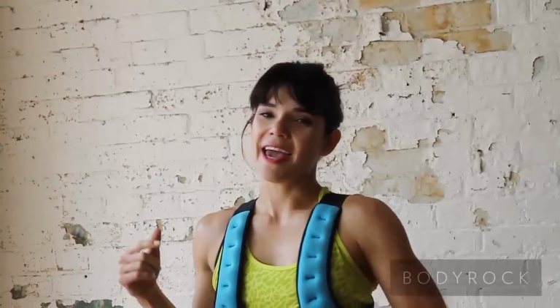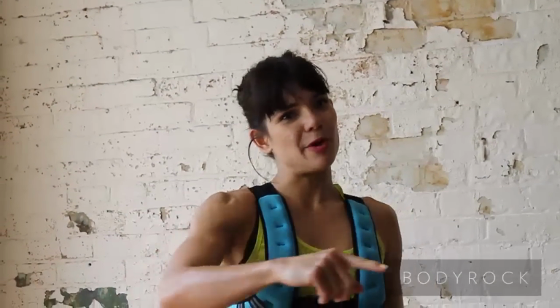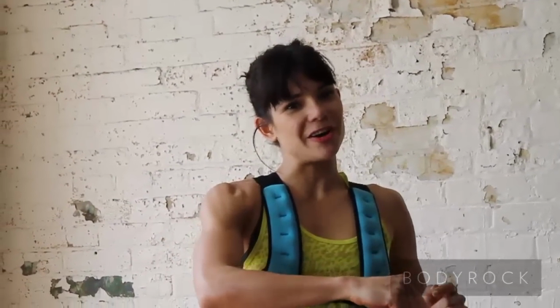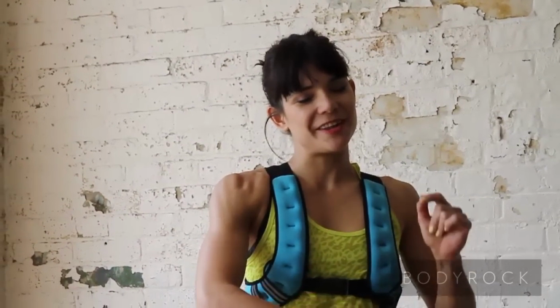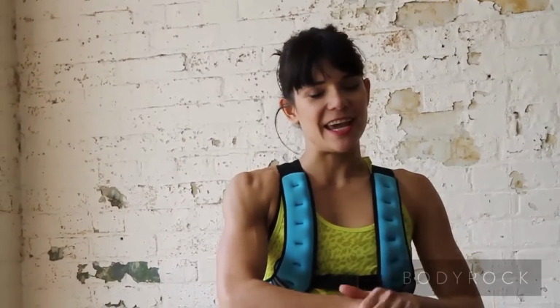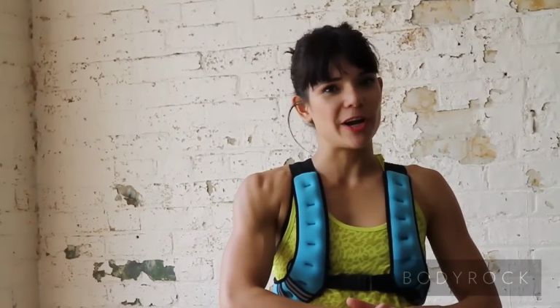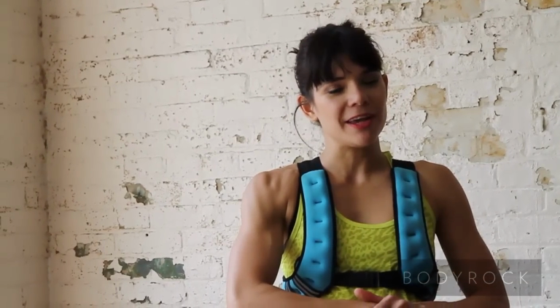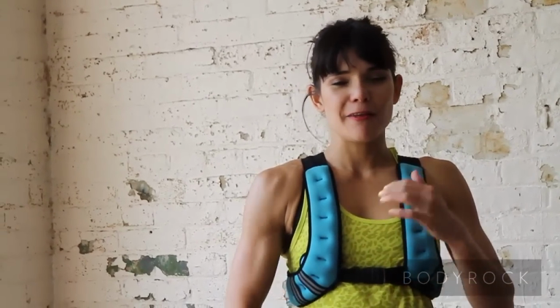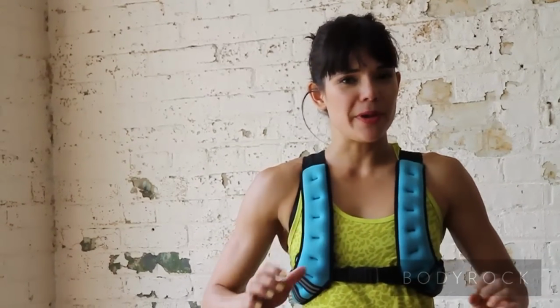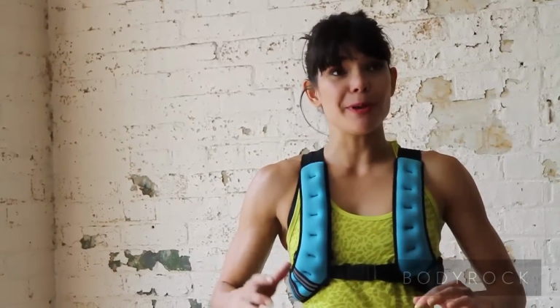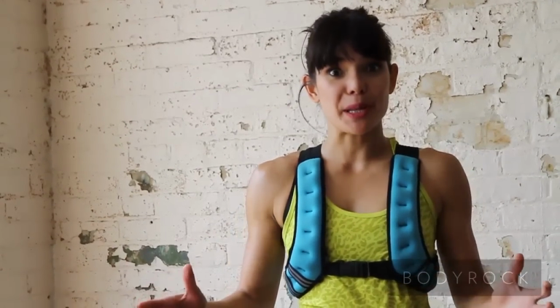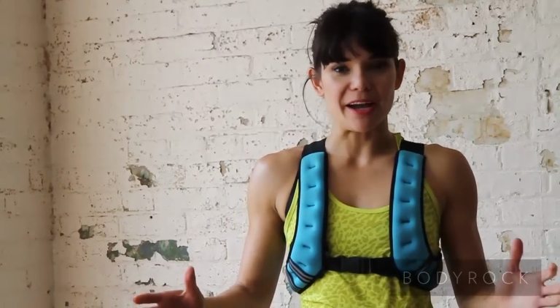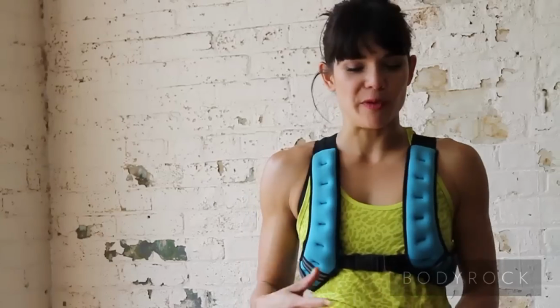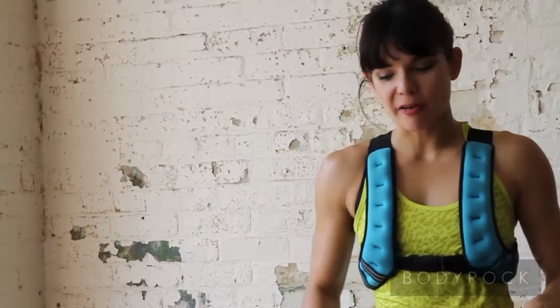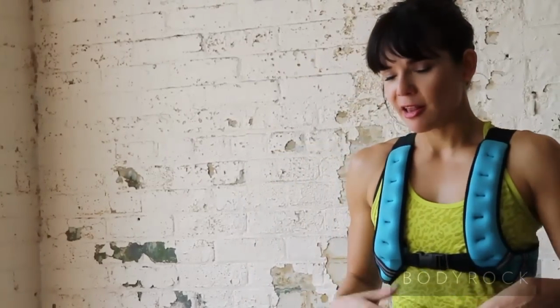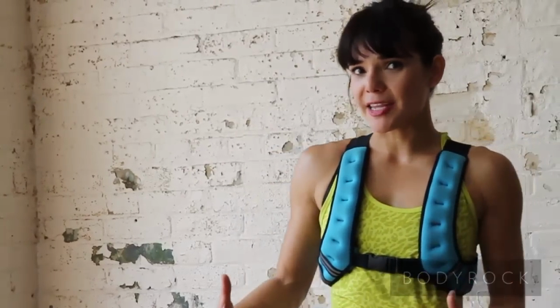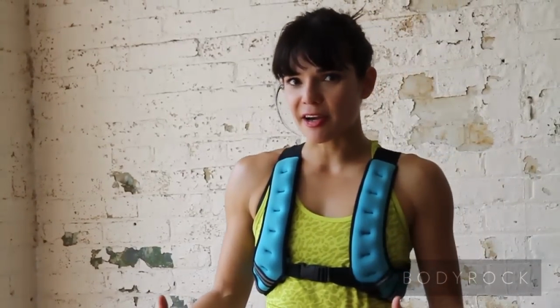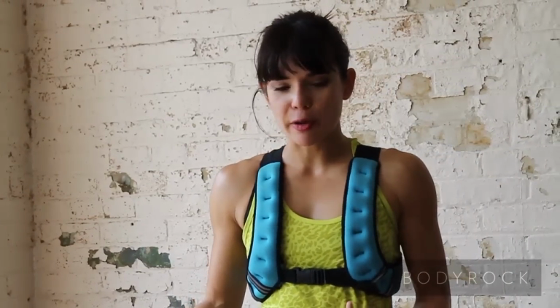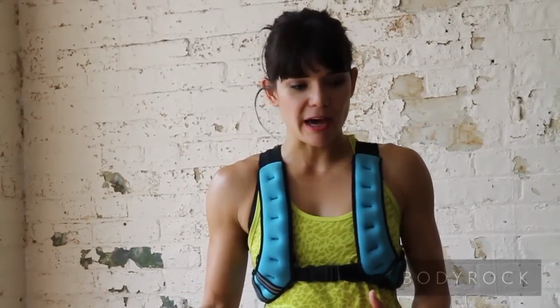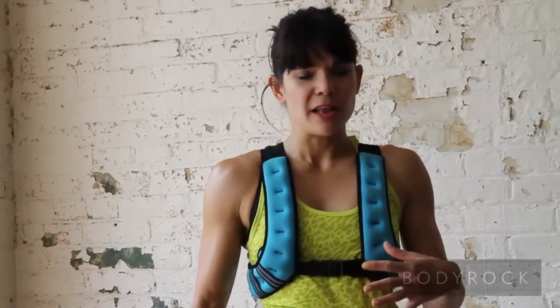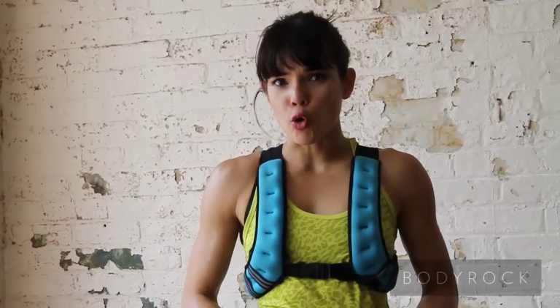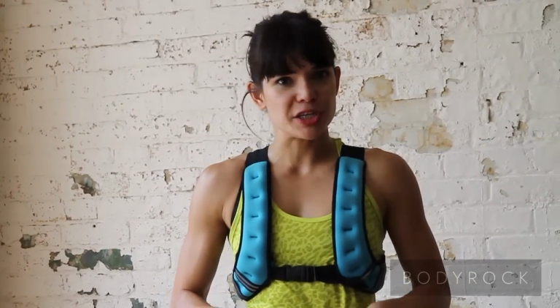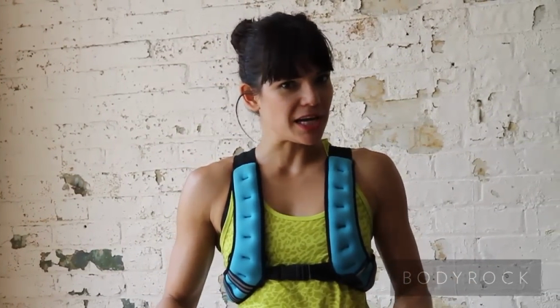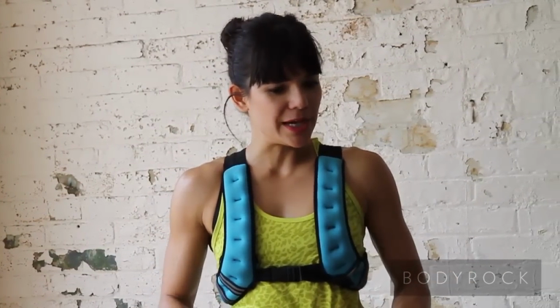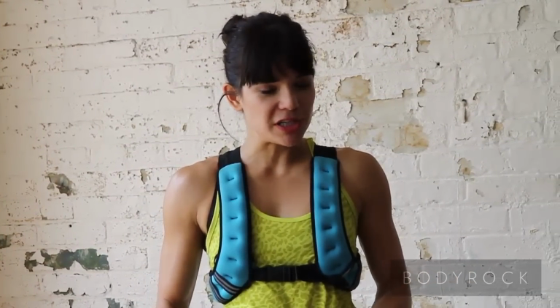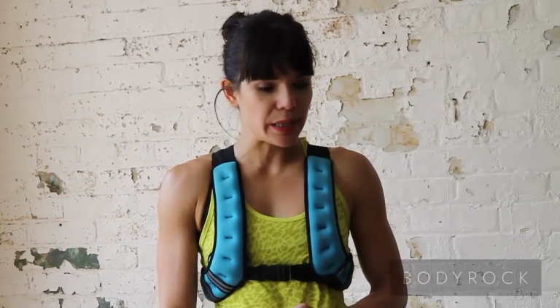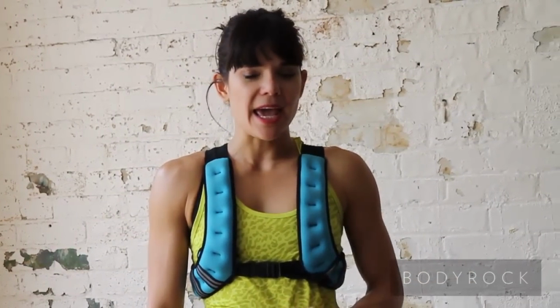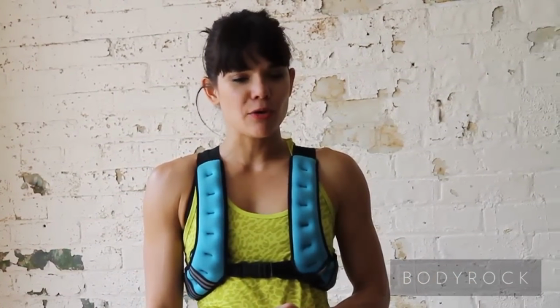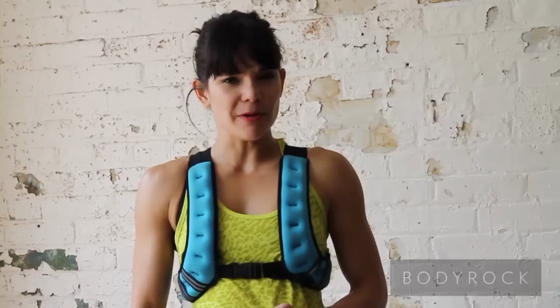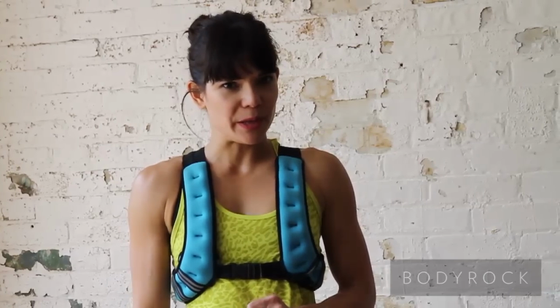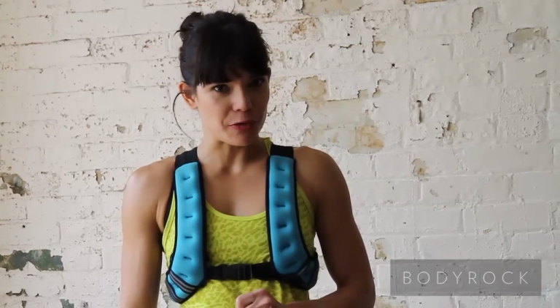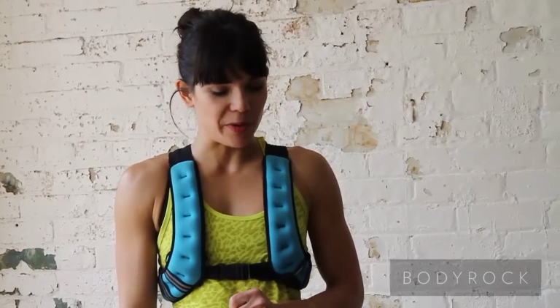Hey Body Rockers! Today's workout is a little bit of a mixed bag. We've got a lot of high-intensity cardio stuff, a lot of core action without actually doing any crunches, and a little bit of emphasis on the shoulders as well.